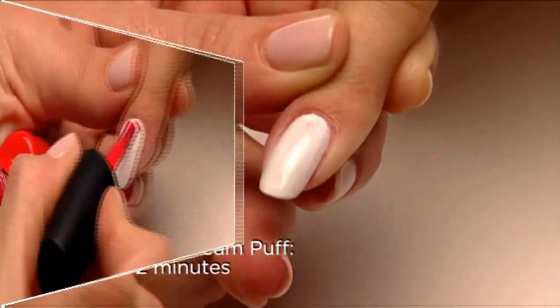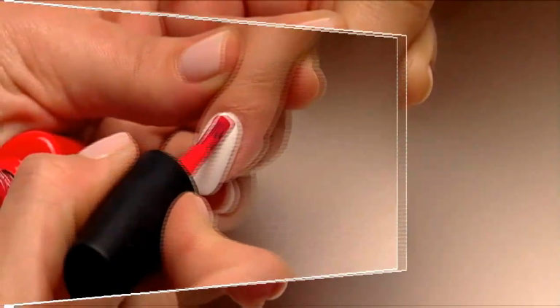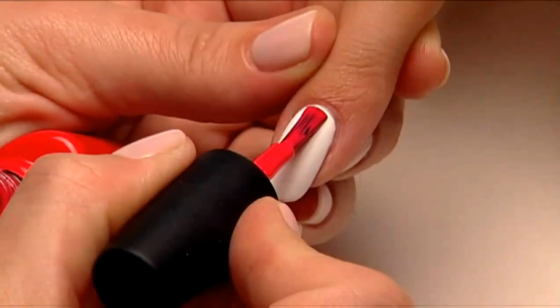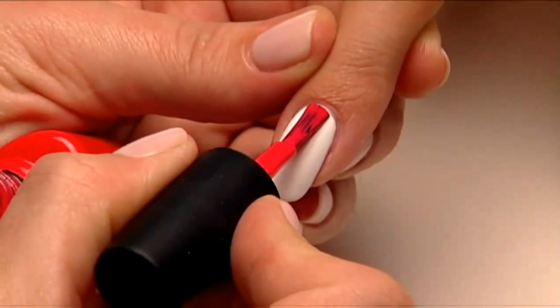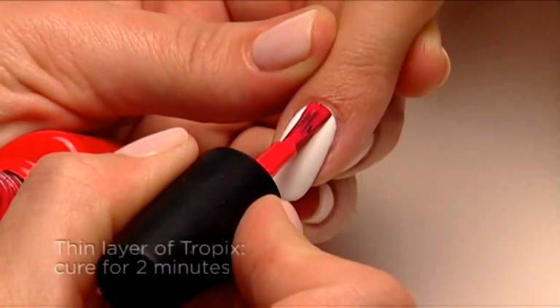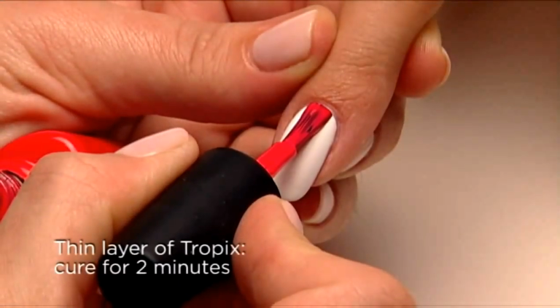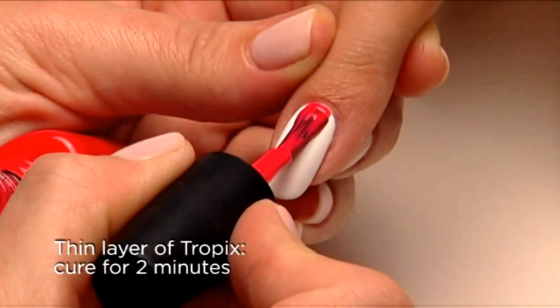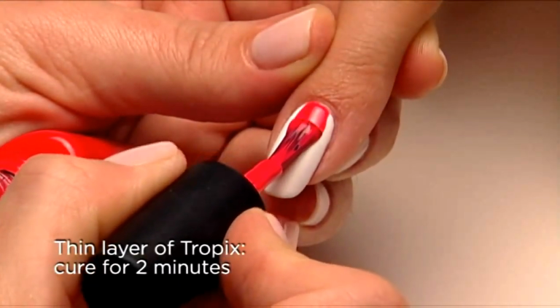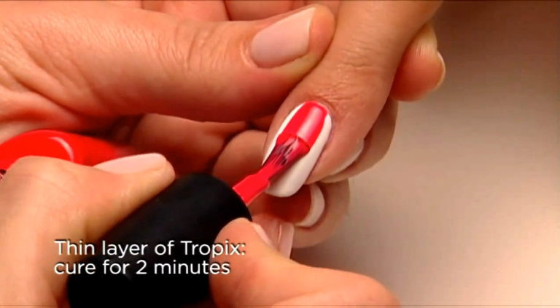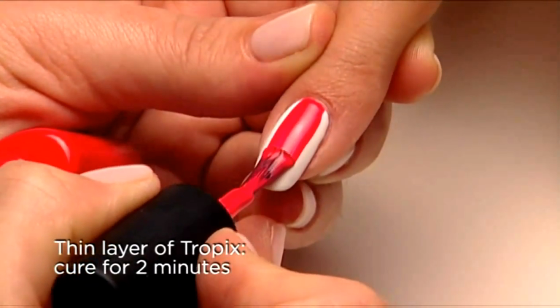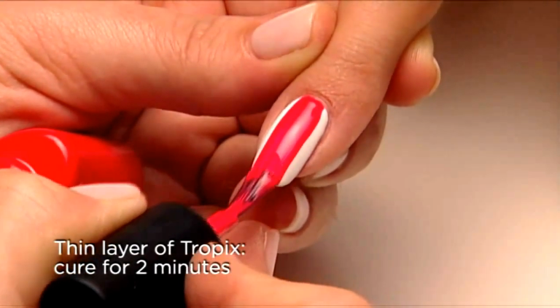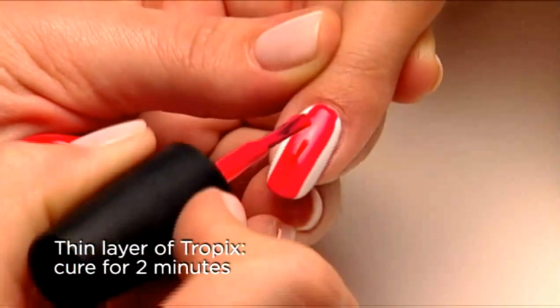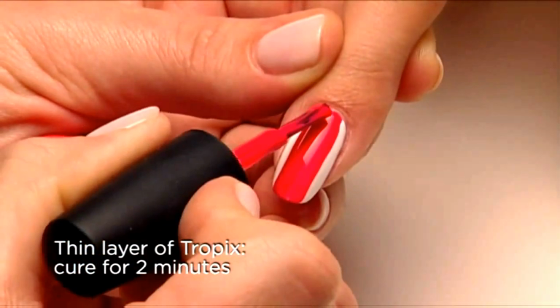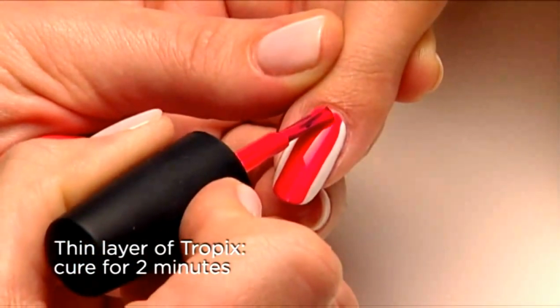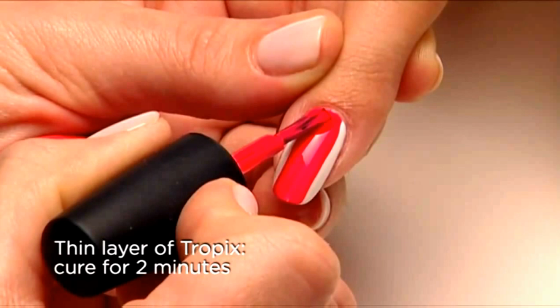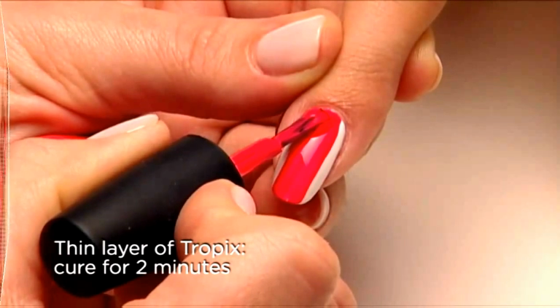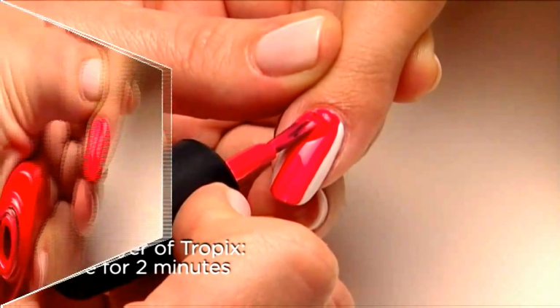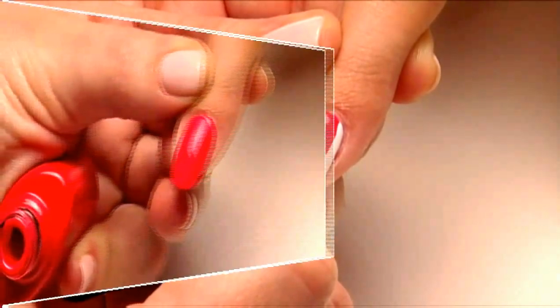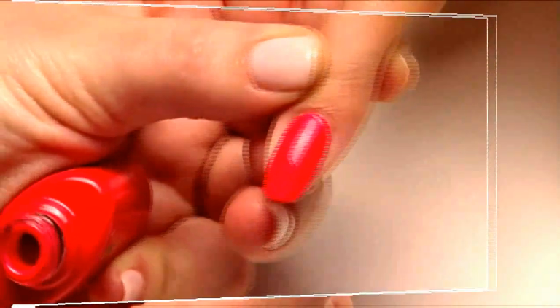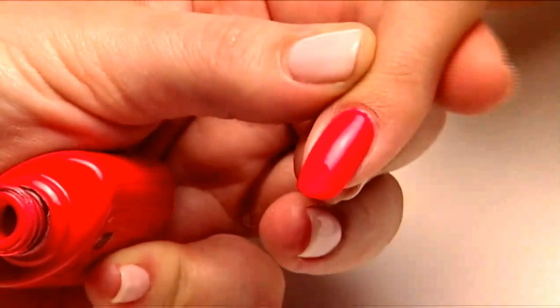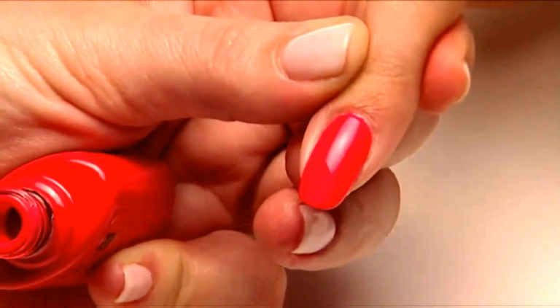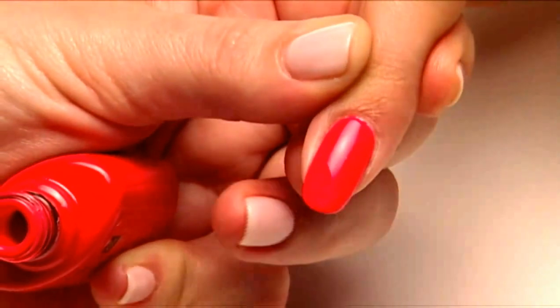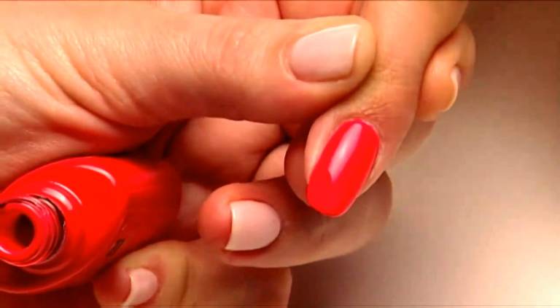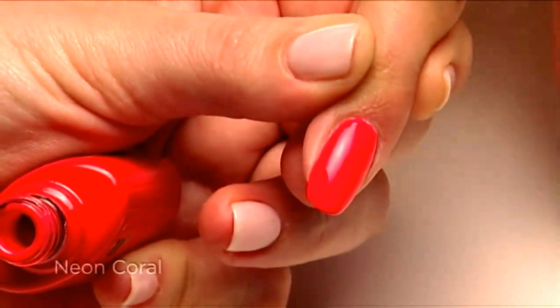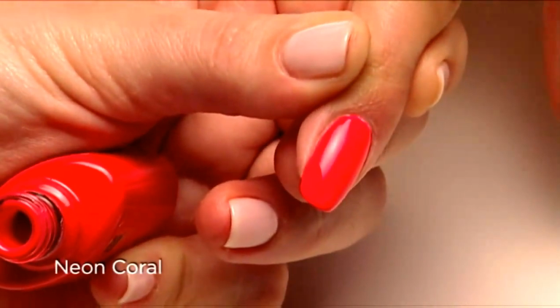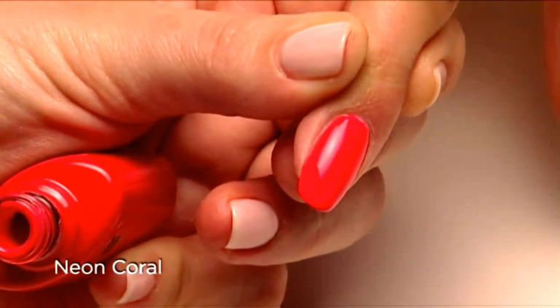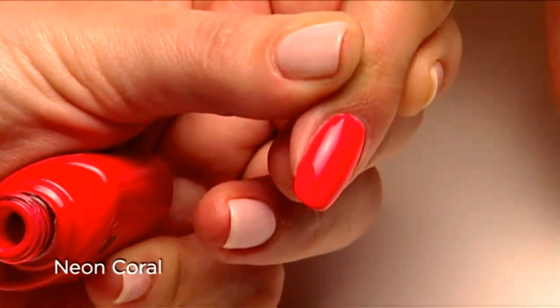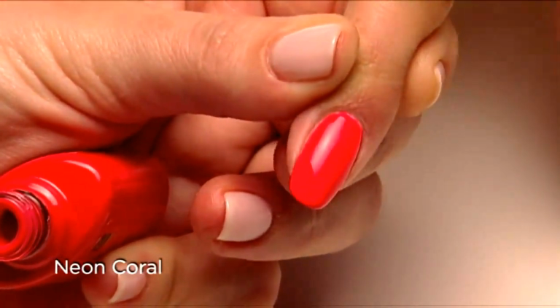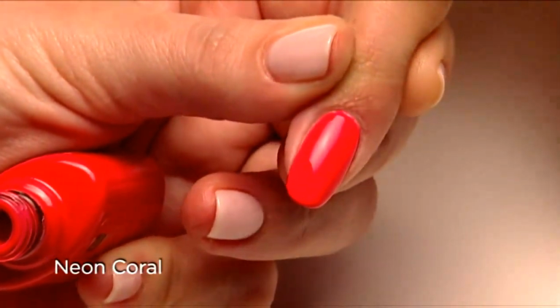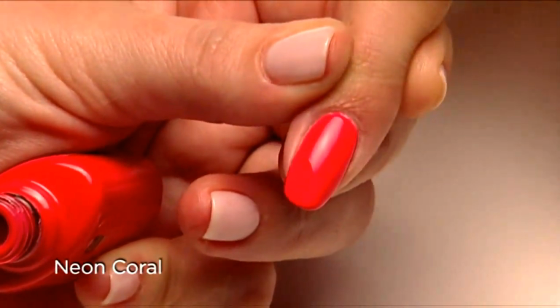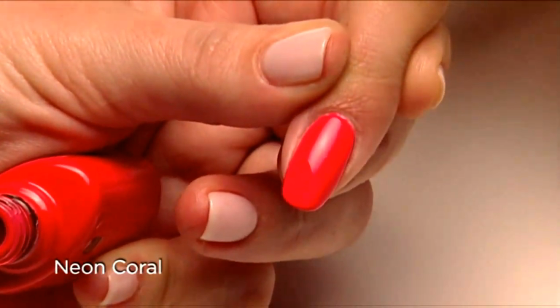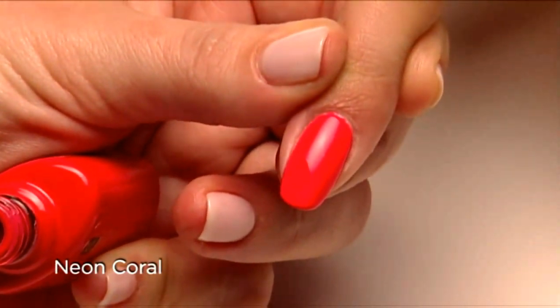Apply one thin coat of Cream Puff, then add one thin coat of Tropics. The result is a lit-up shade of neon coral.